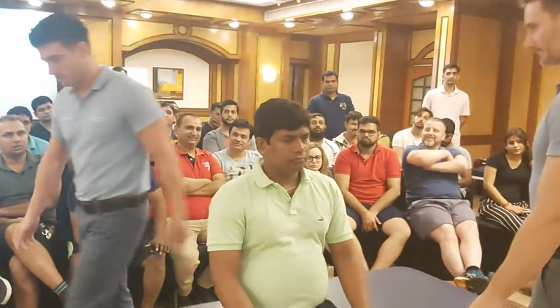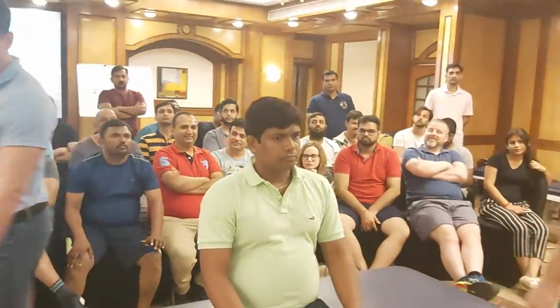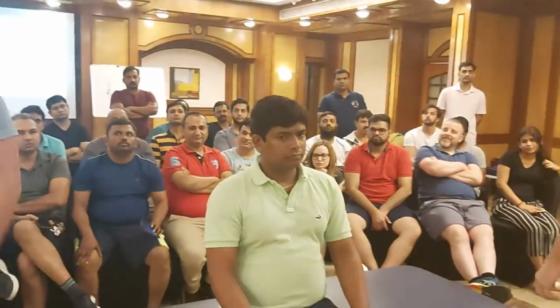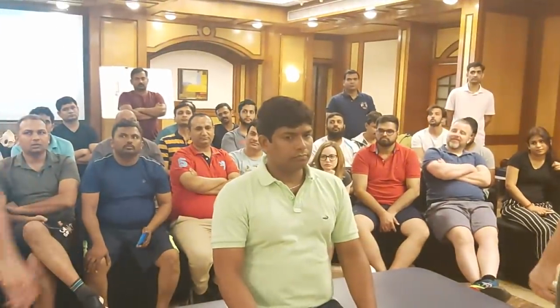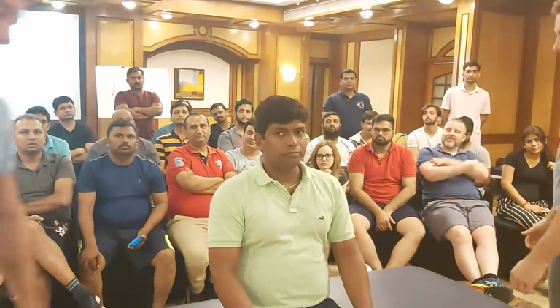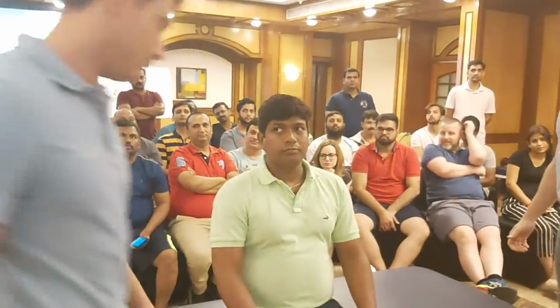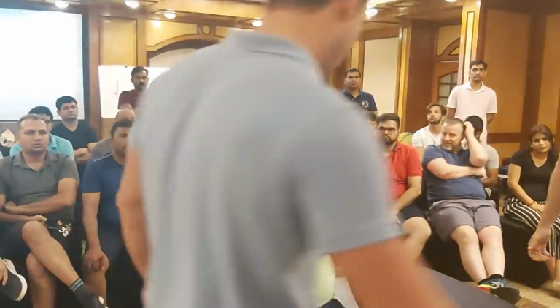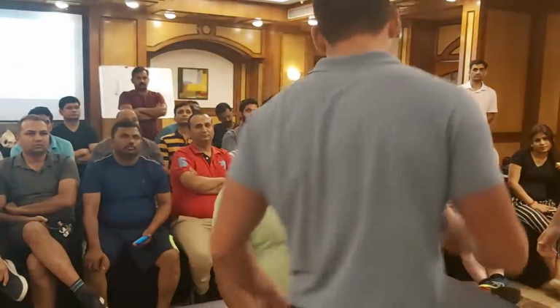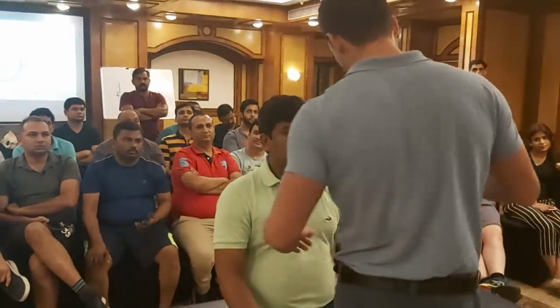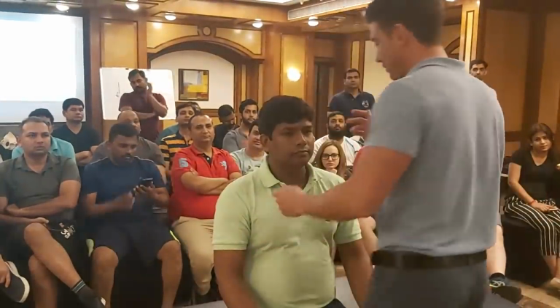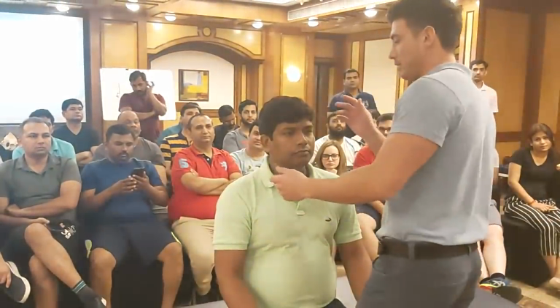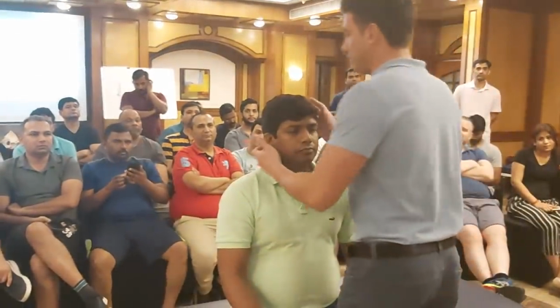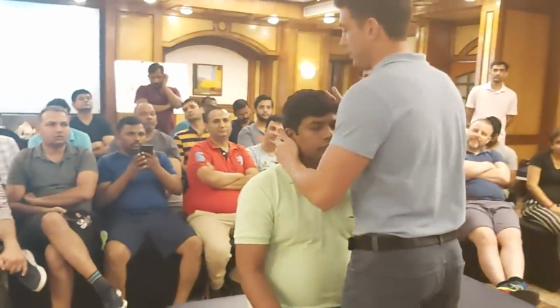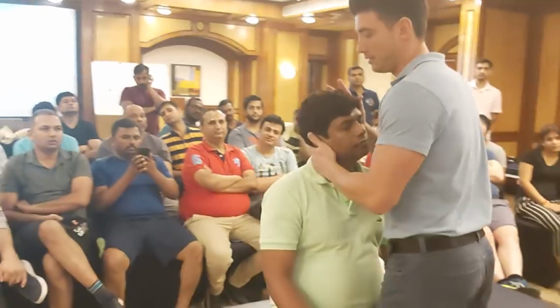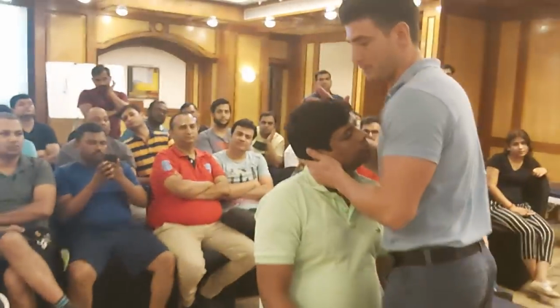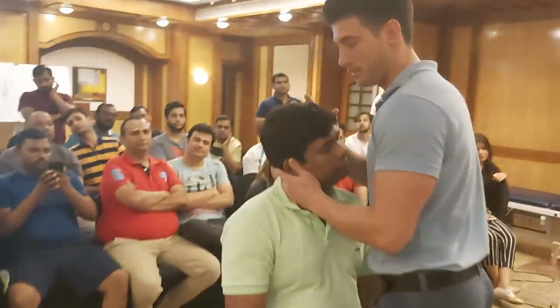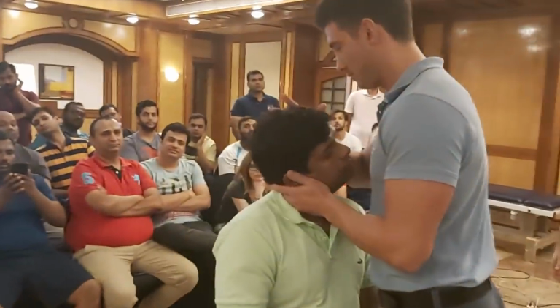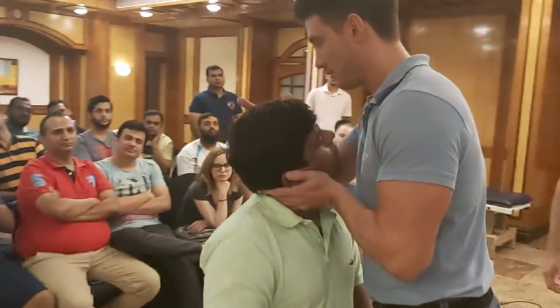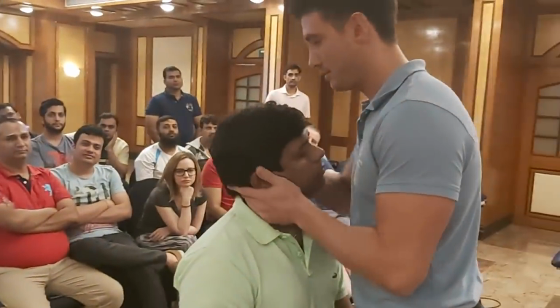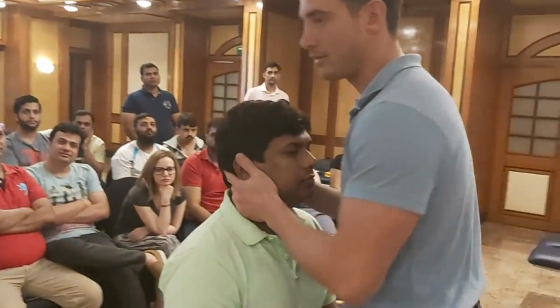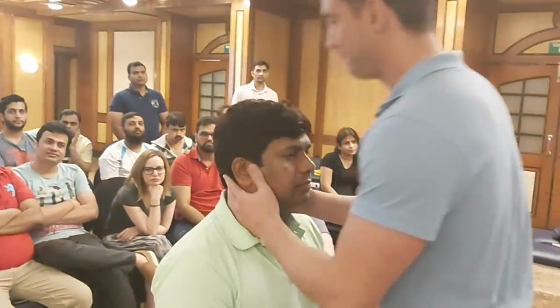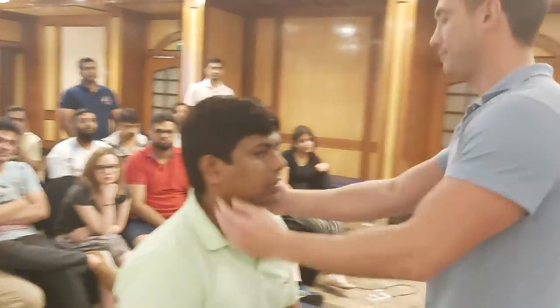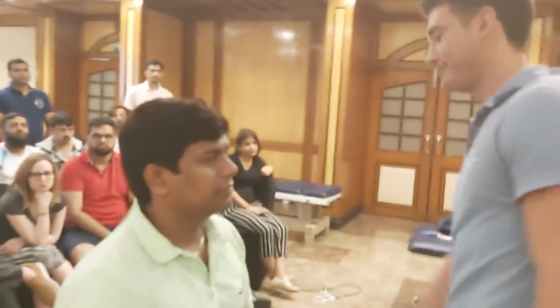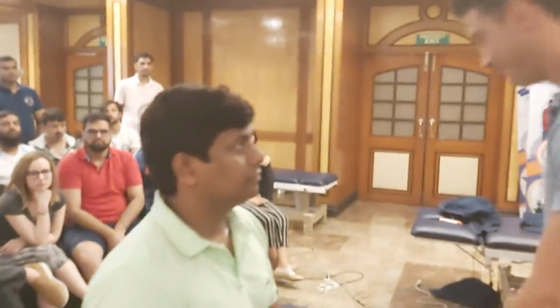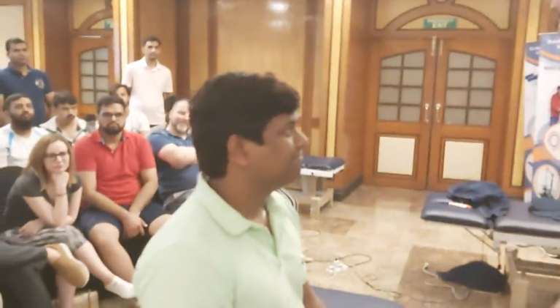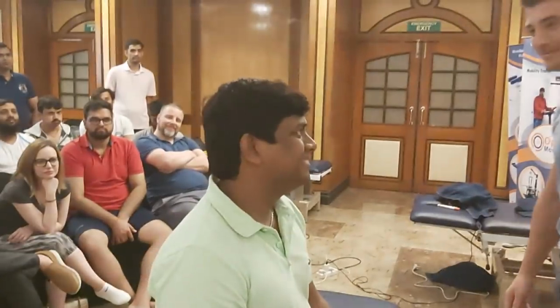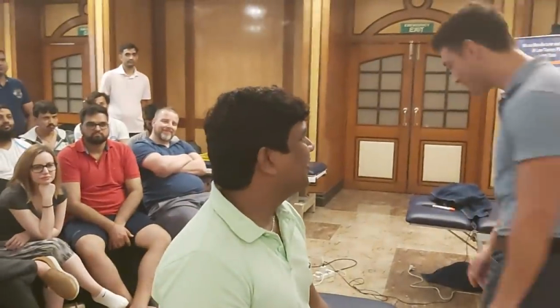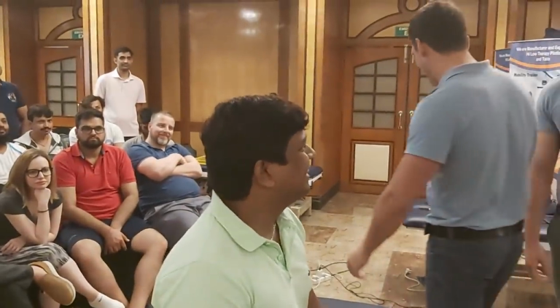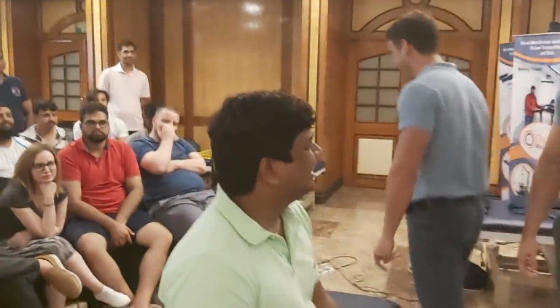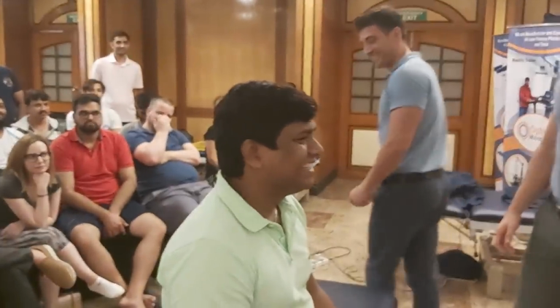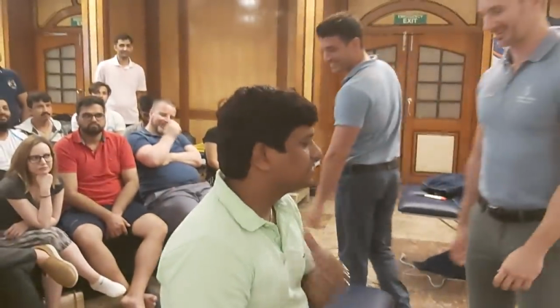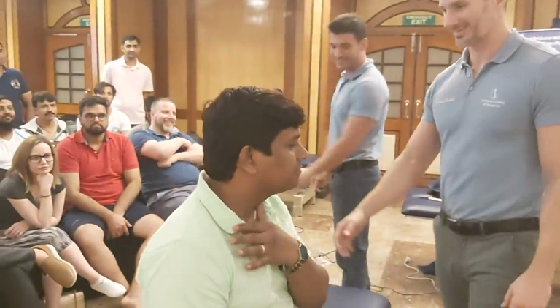Now we work with the Ashmore technique for the cervical part, but in front of the patient. Okay? Pain? No. Okay, fine.